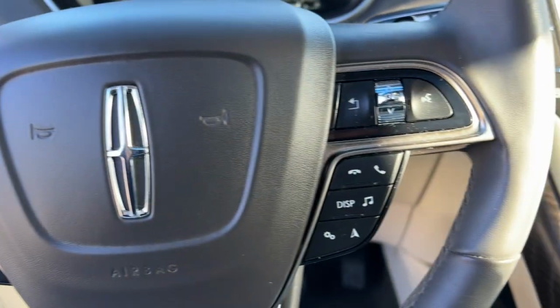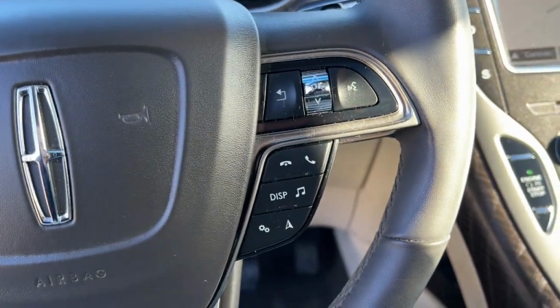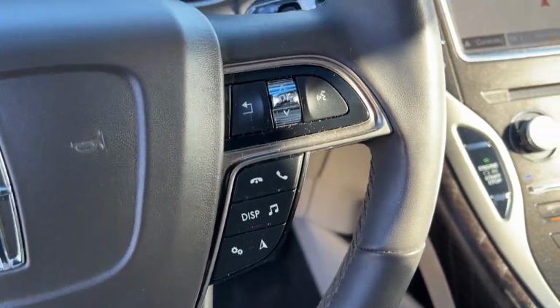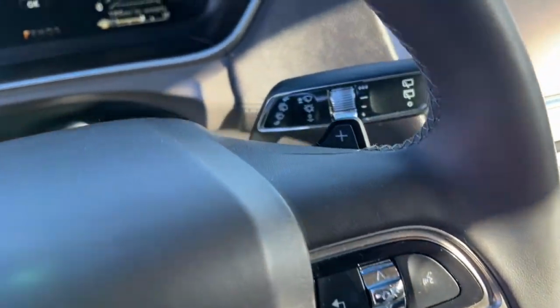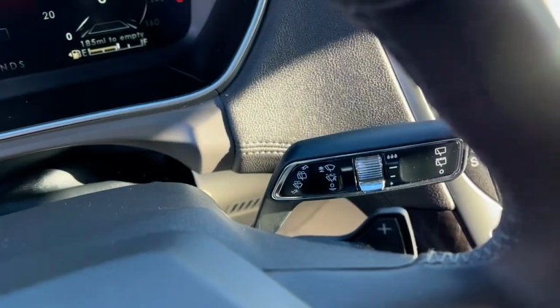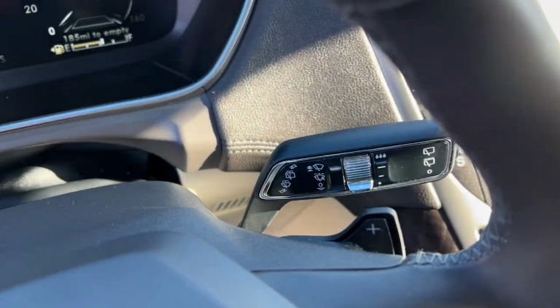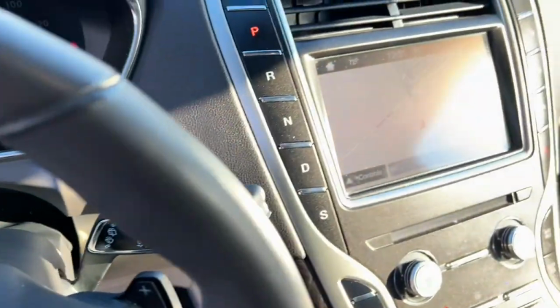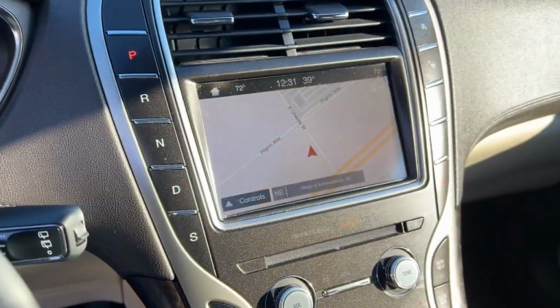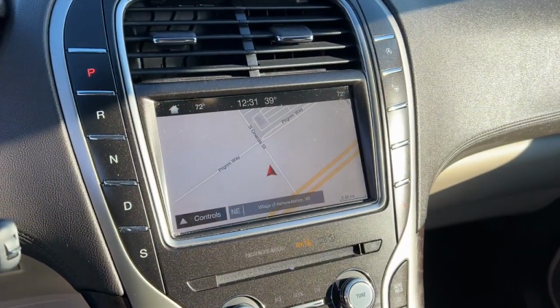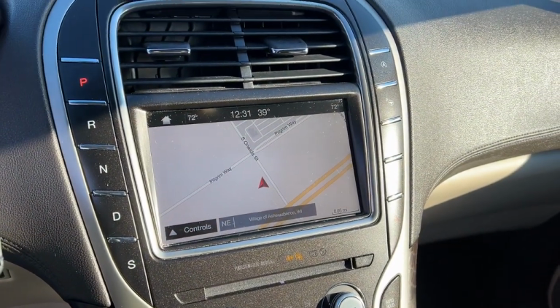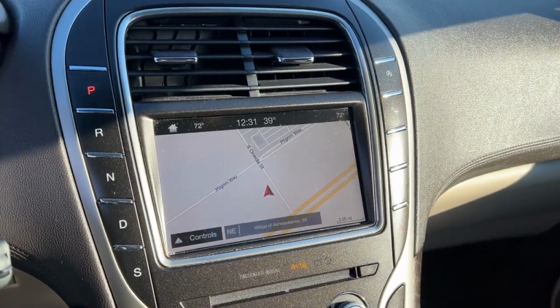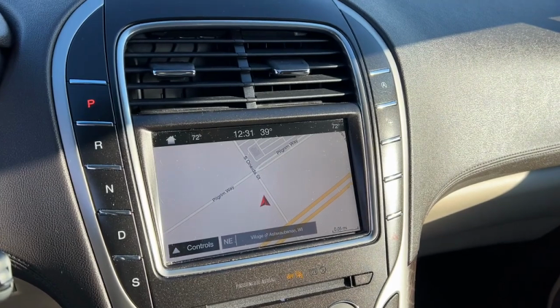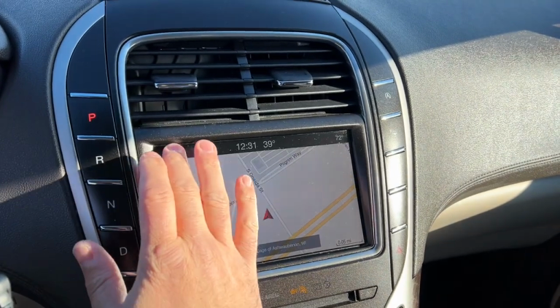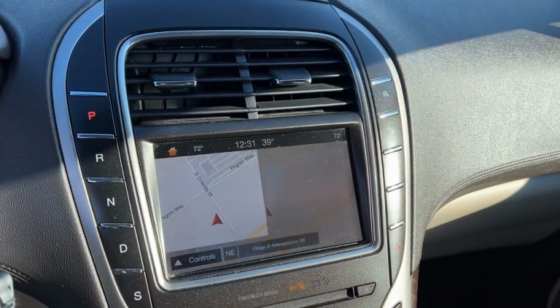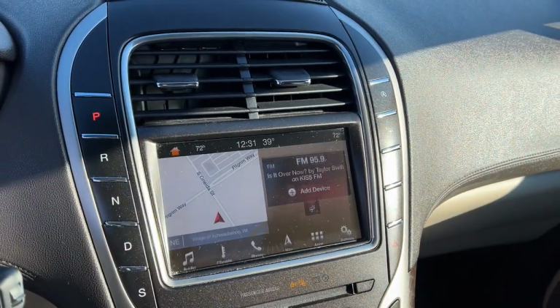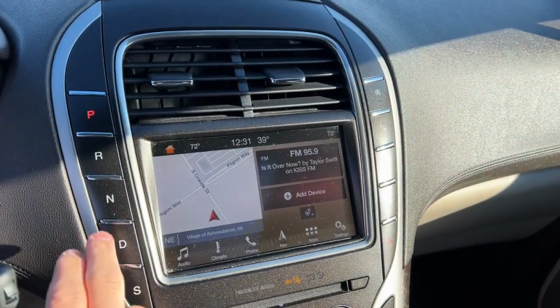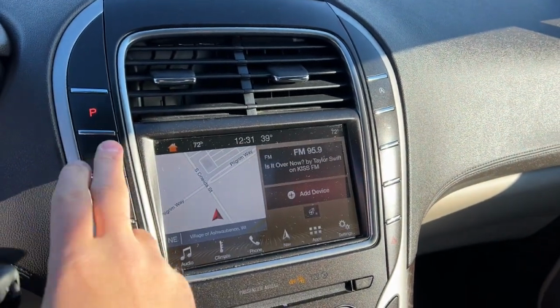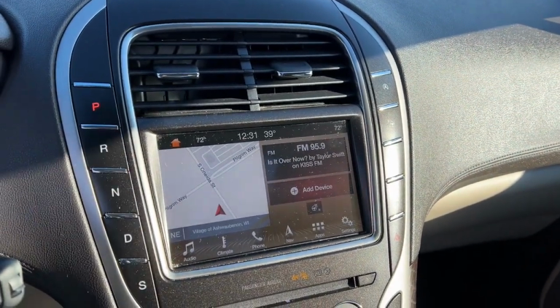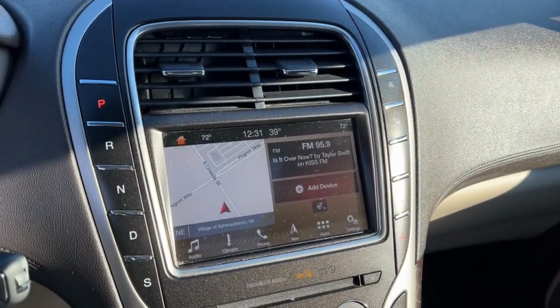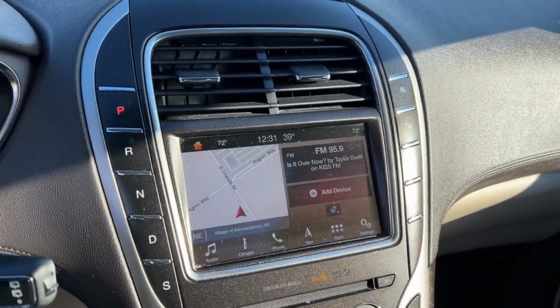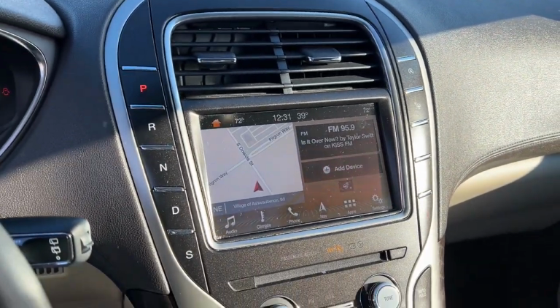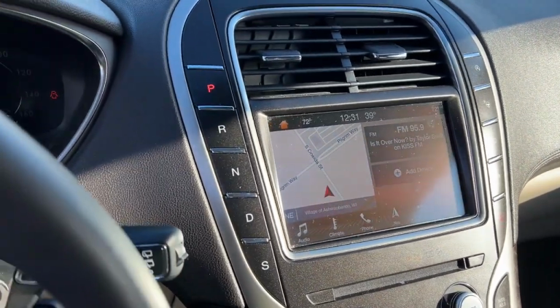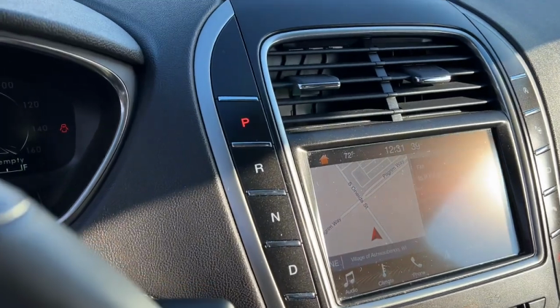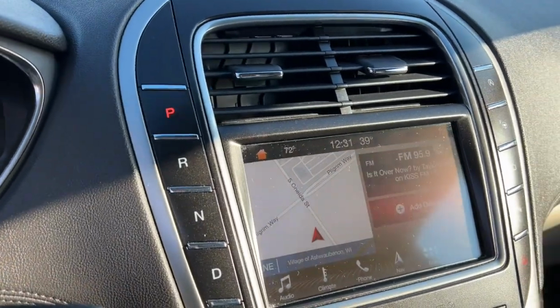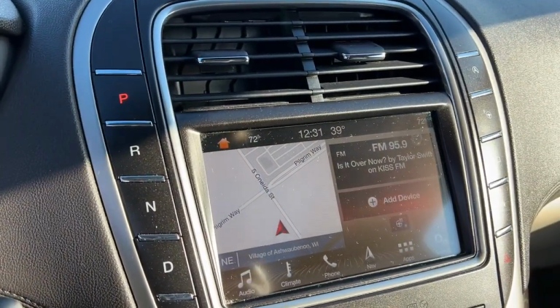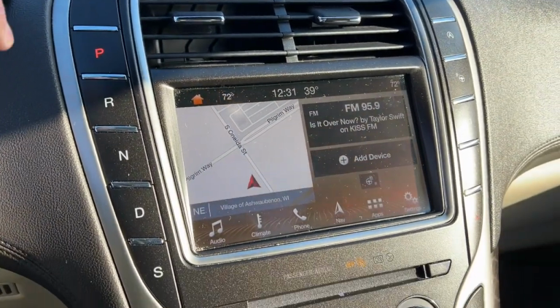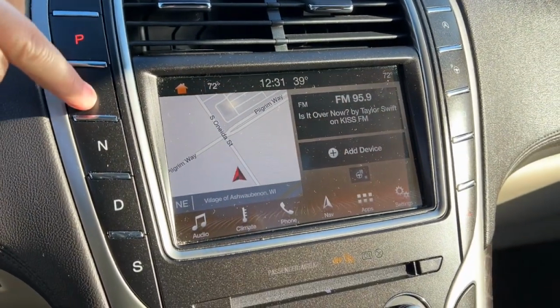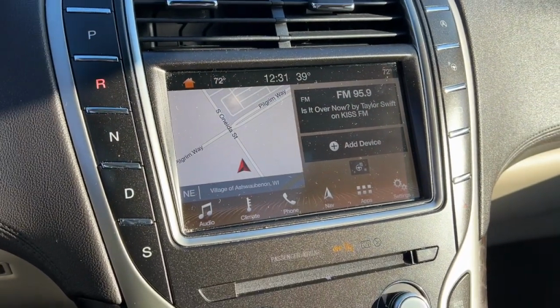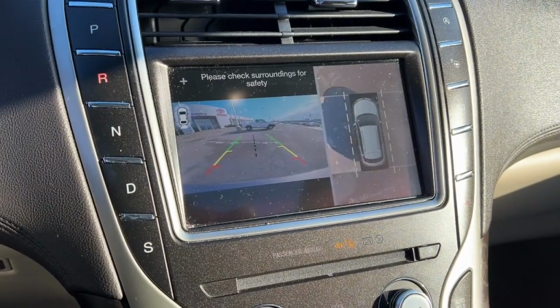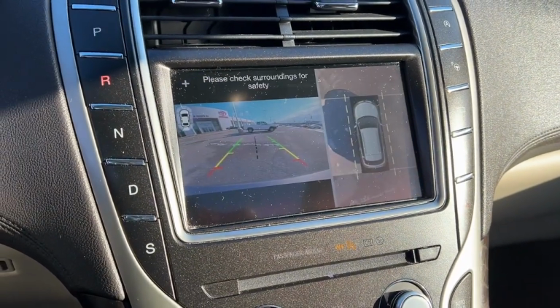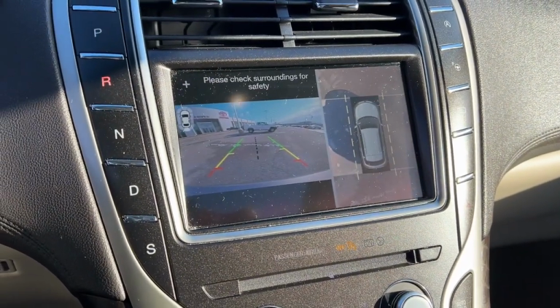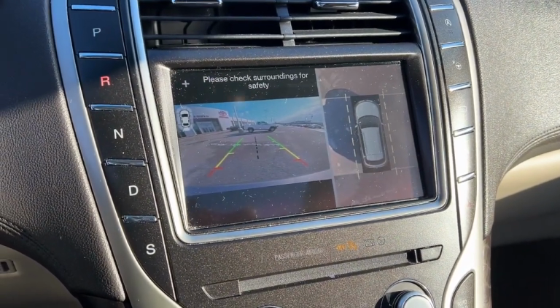Heated steering wheel. Apple CarPlay and Android Auto. Heated and cooled front seats. Wireless charging station. Pre-collision system. Proximity key entry. Panoramic roof. Navigation system. Keyless entry. Heated driver seat.